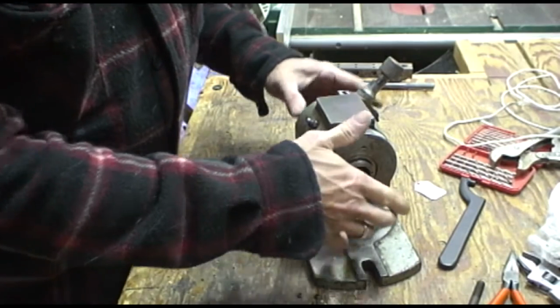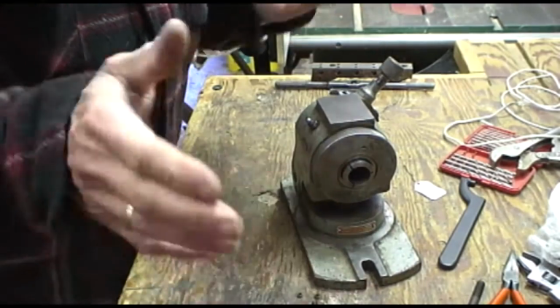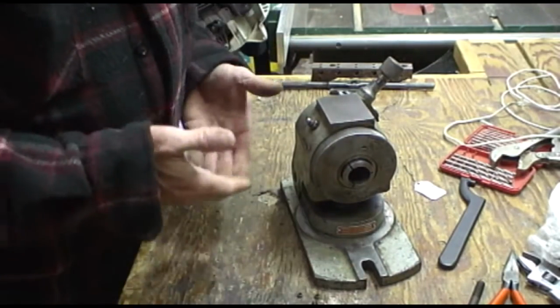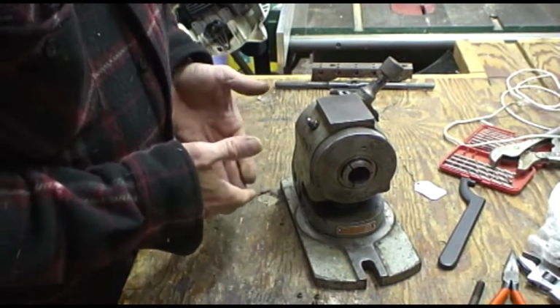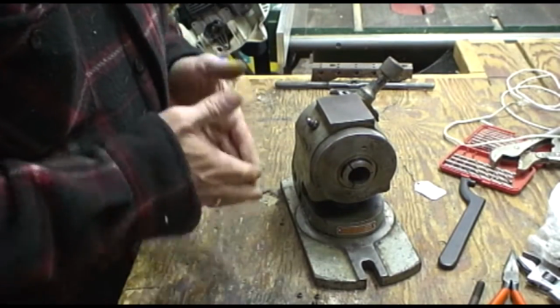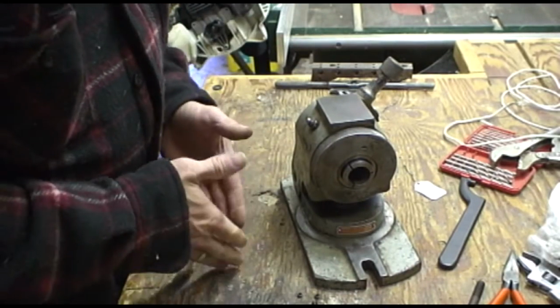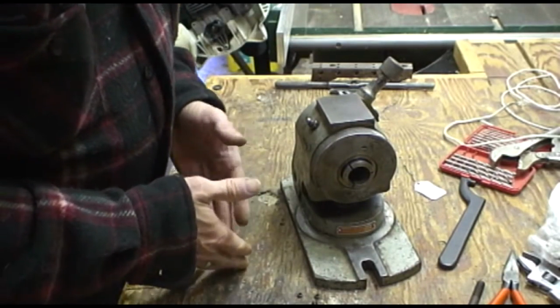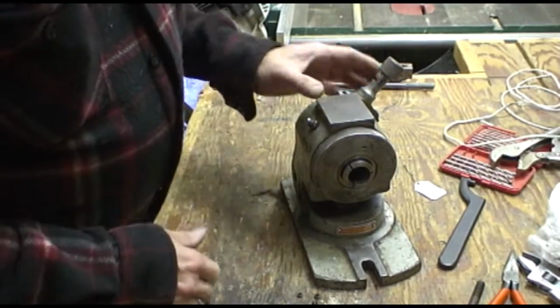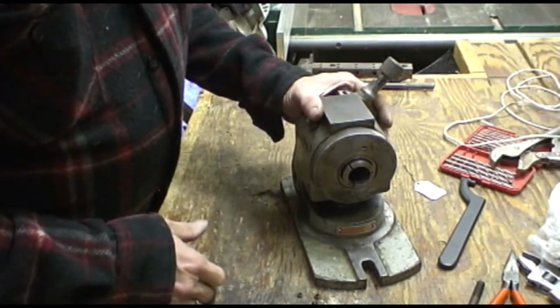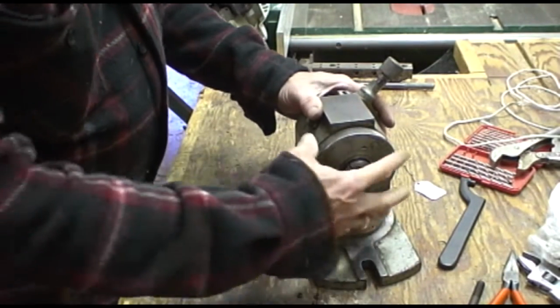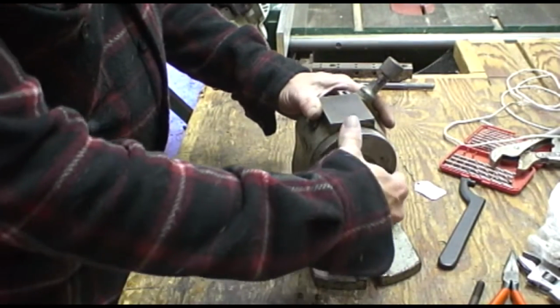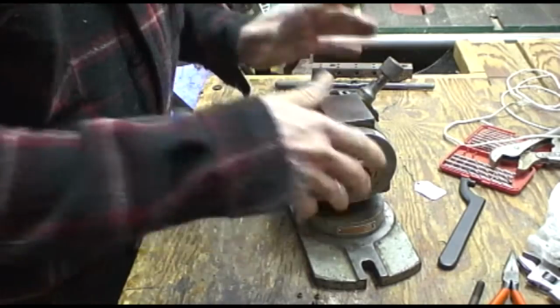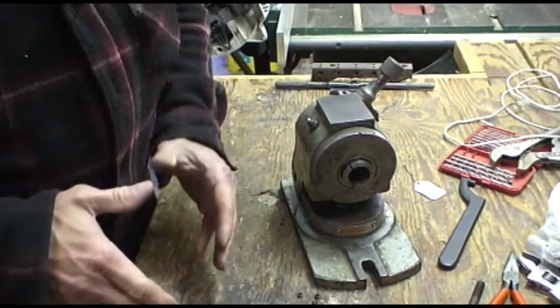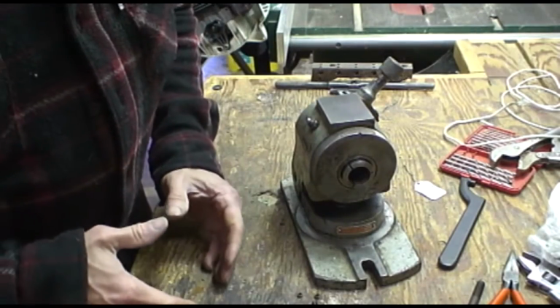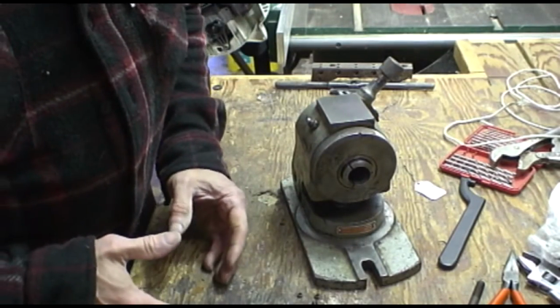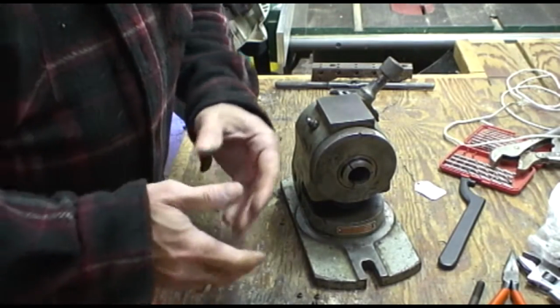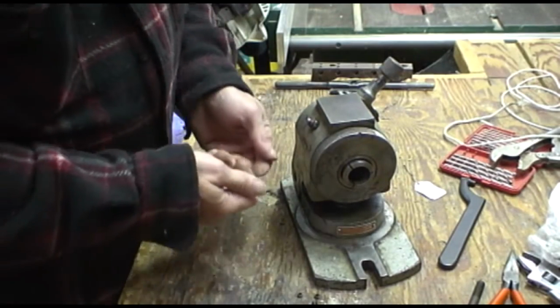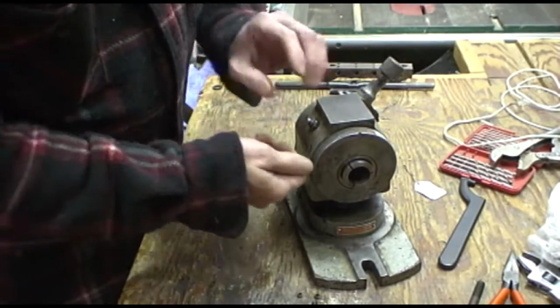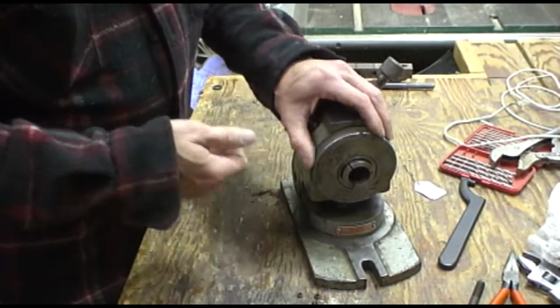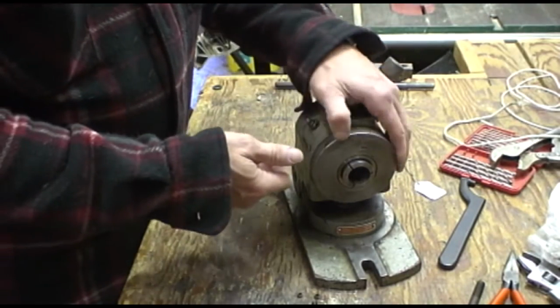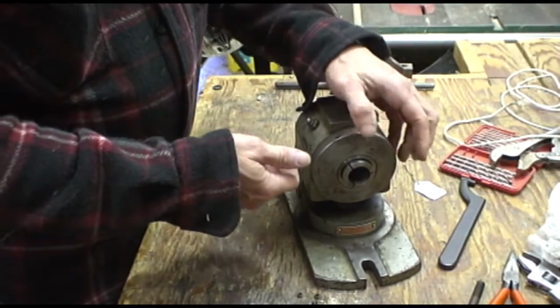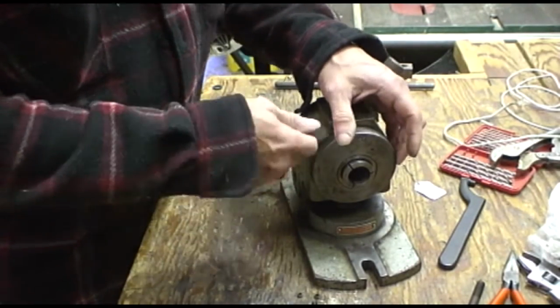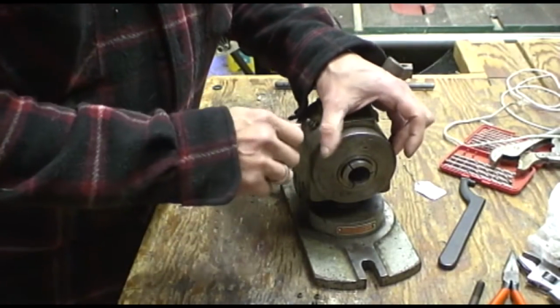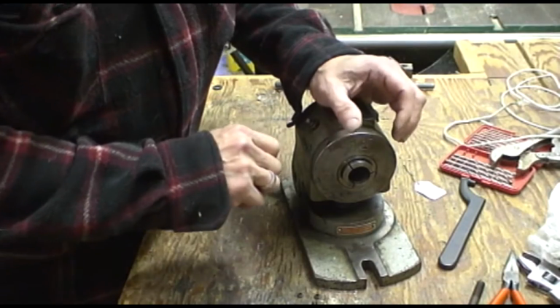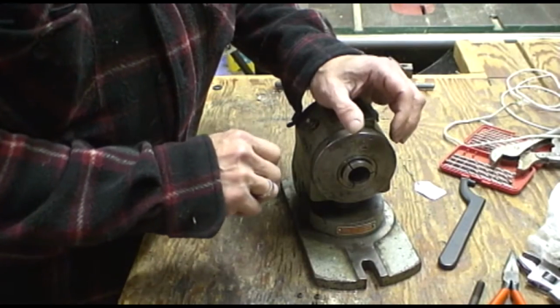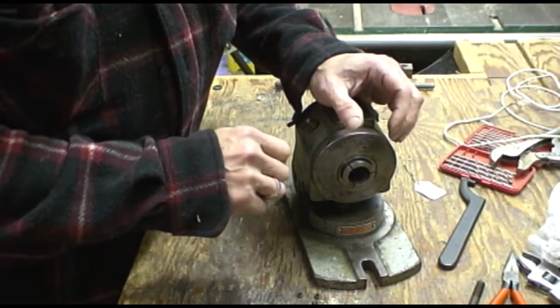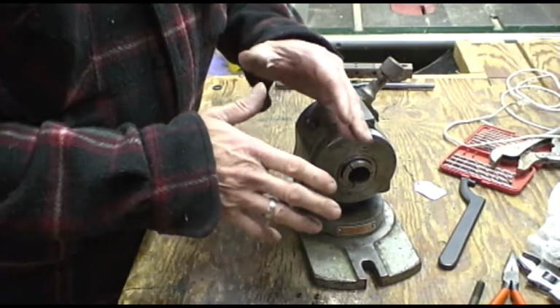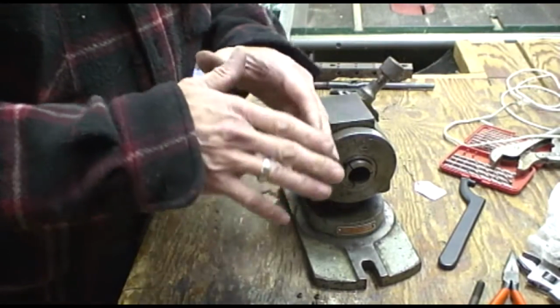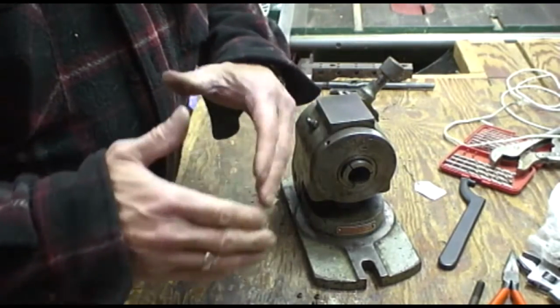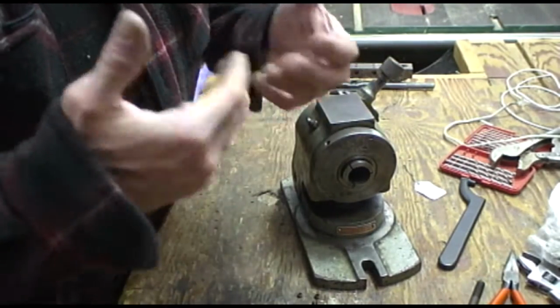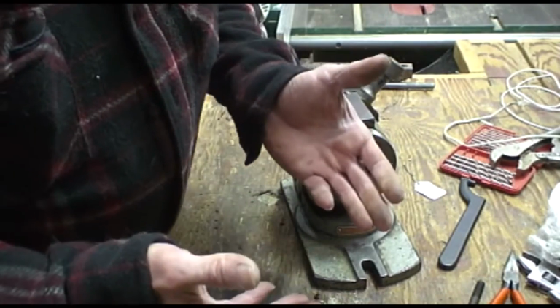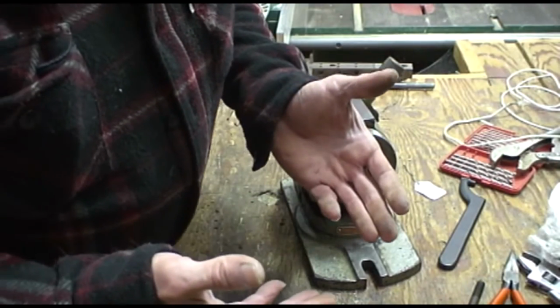So the point of this video is that you can never assume that because you think you turned and loosened the set screw that there's not another set screw.